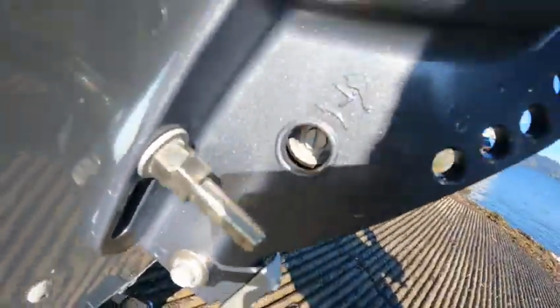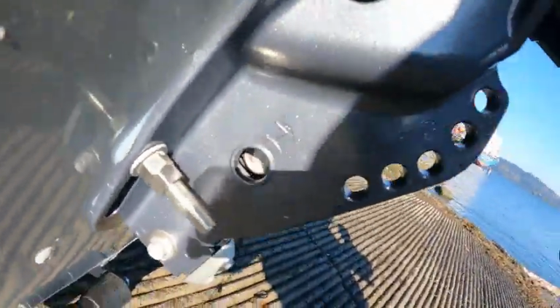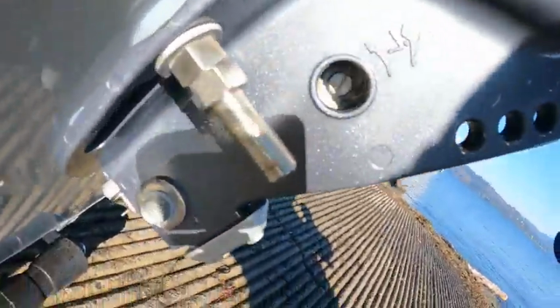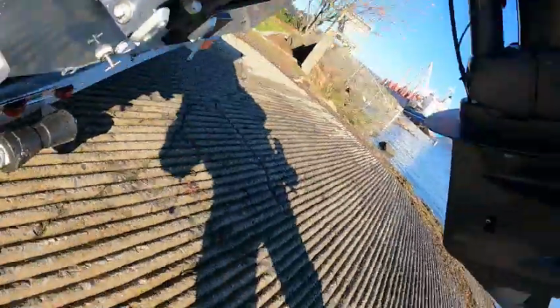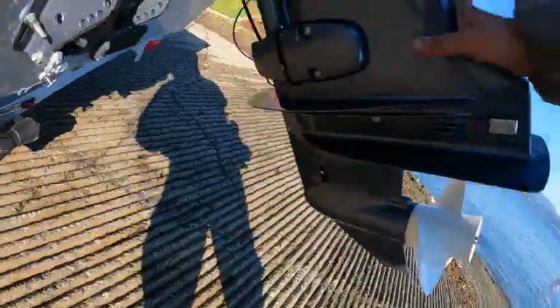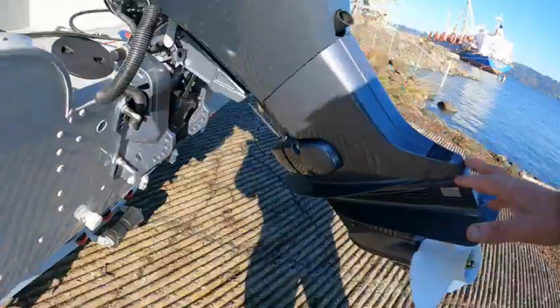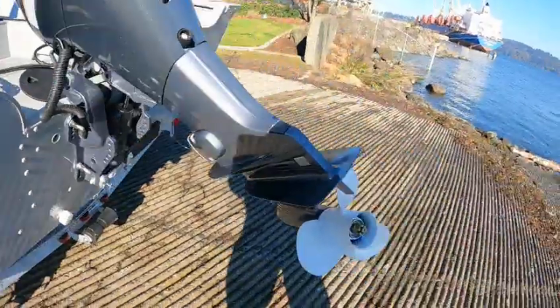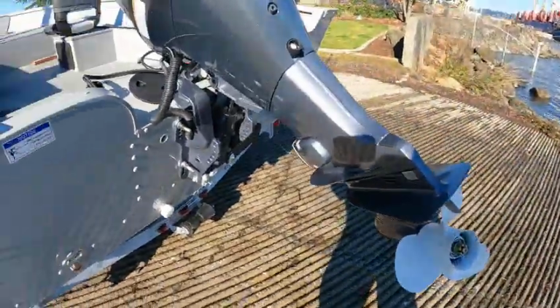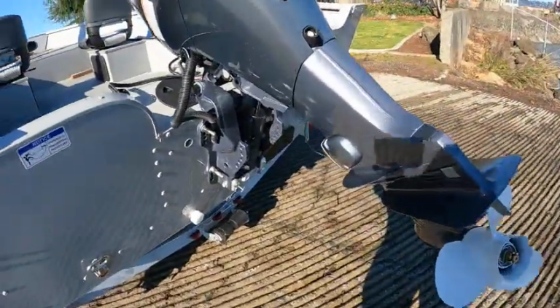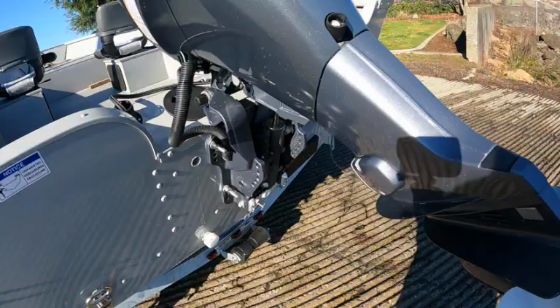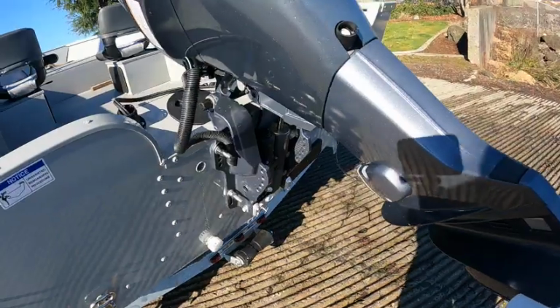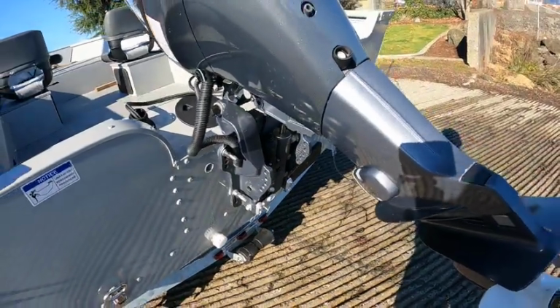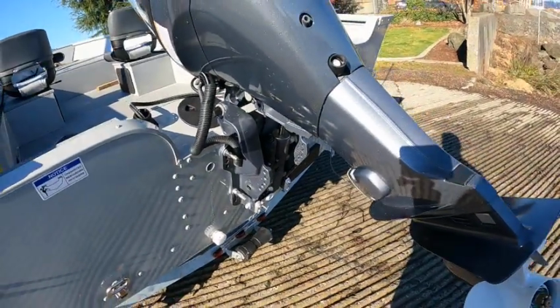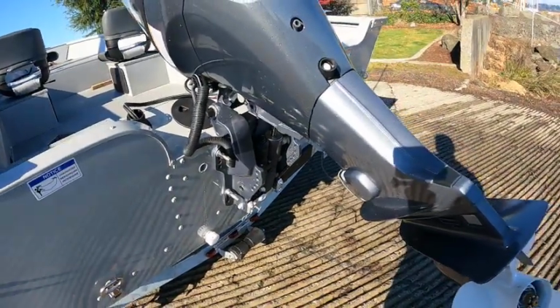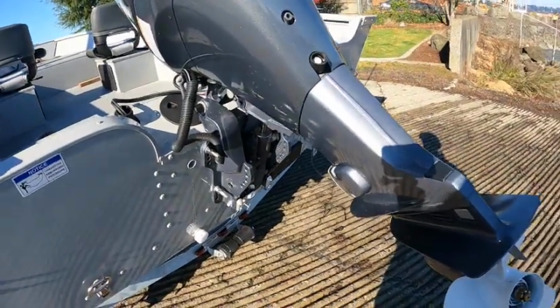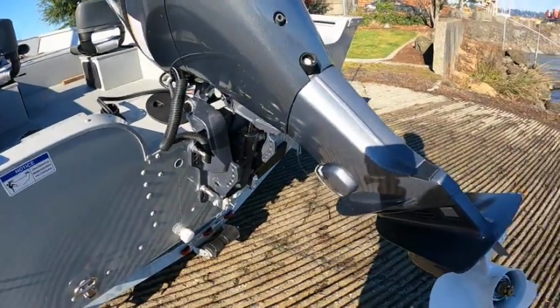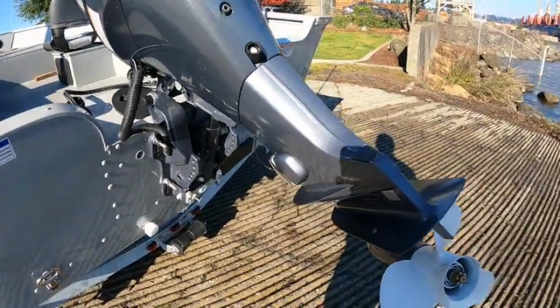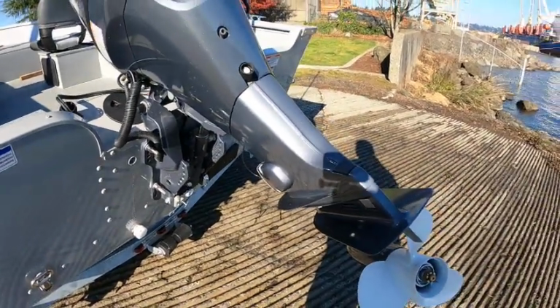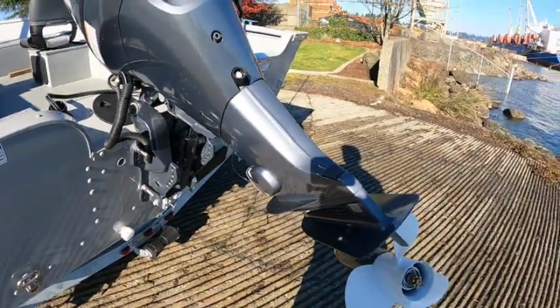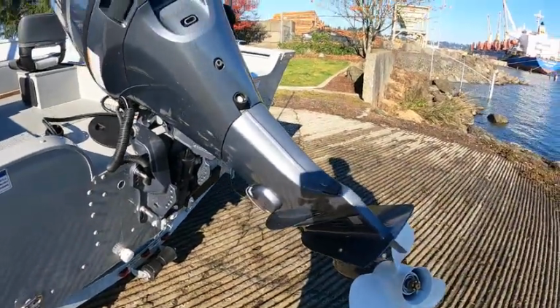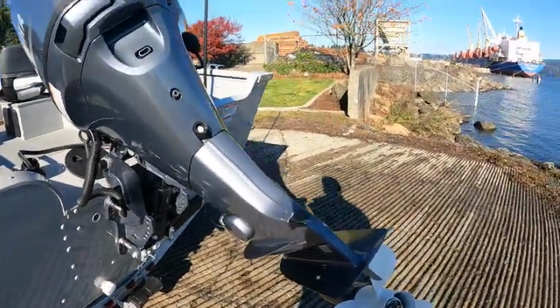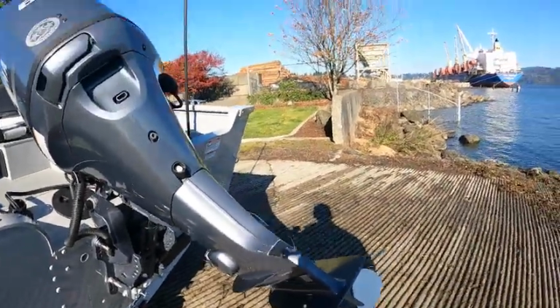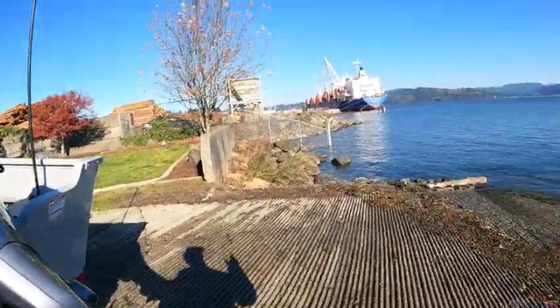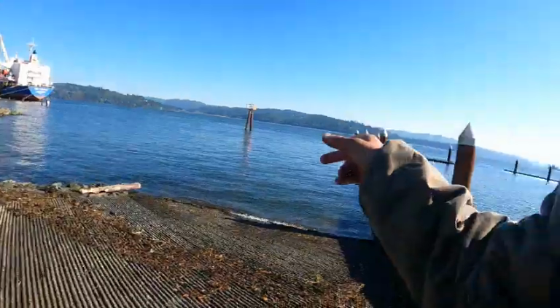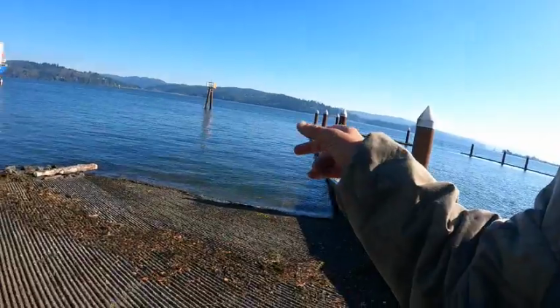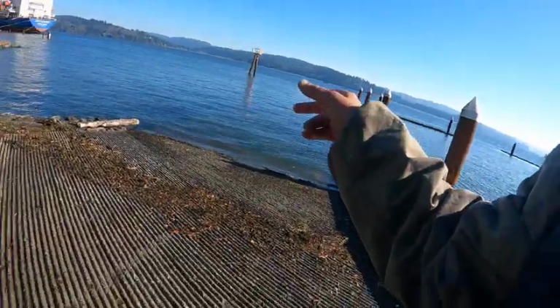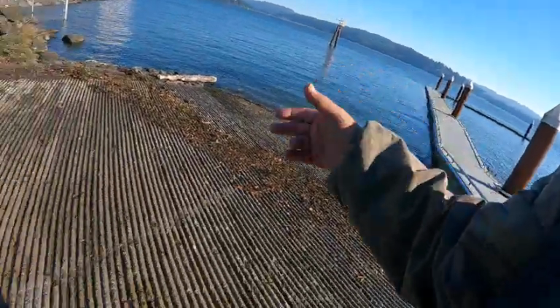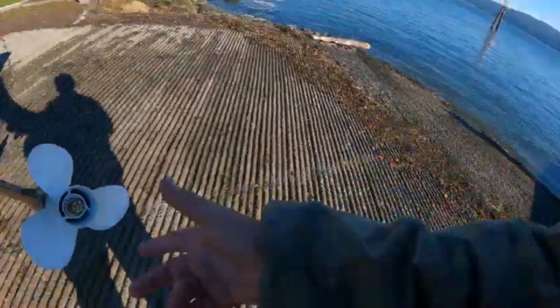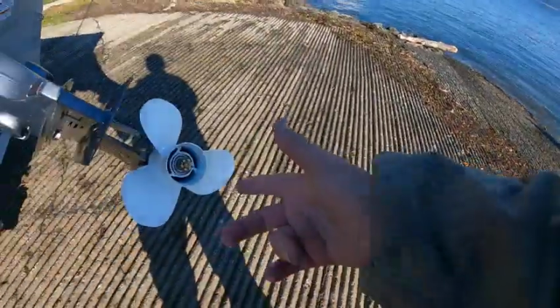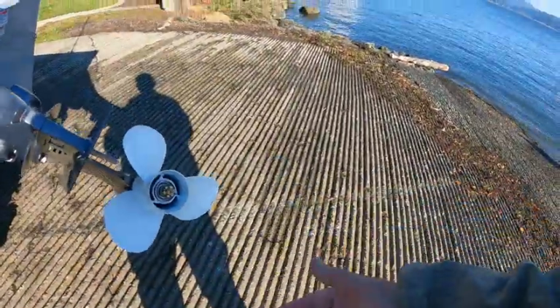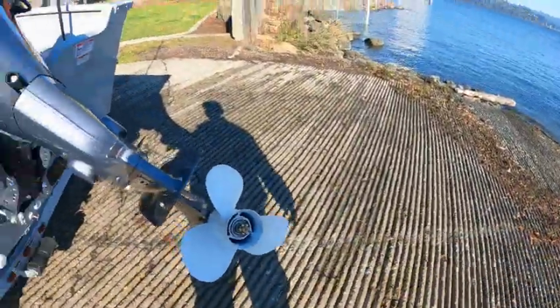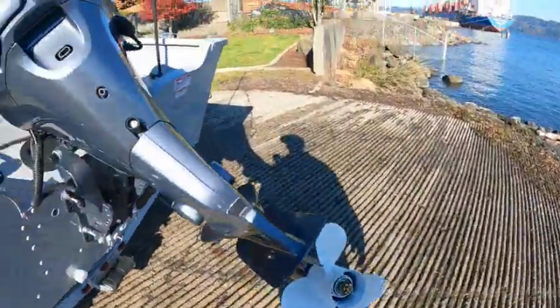Motor latch right here — right down into here. If the battery went dead, you can turn it counterclockwise and that lets air pressure out so you can lift the motor up. Say the battery is dead — you wouldn't want to be down there trying to get the boat out because that motor would be stuck down in the concrete.